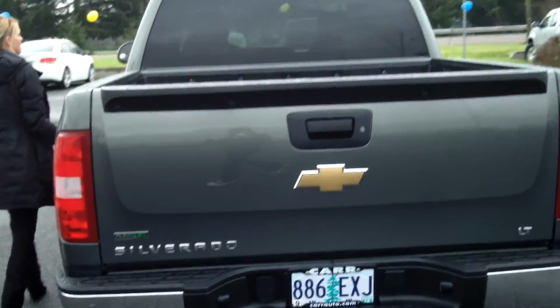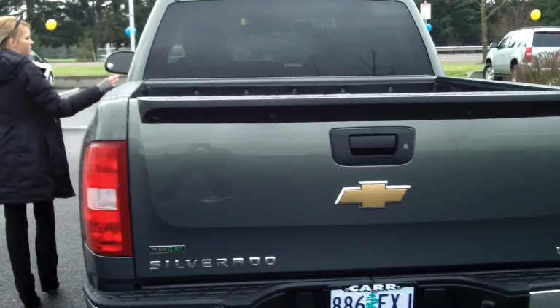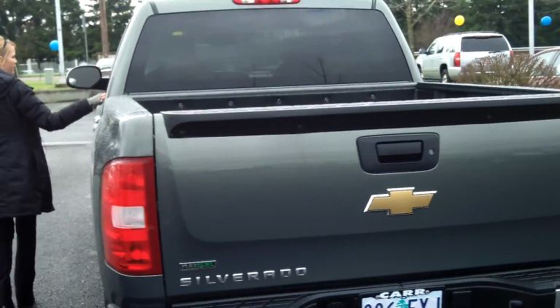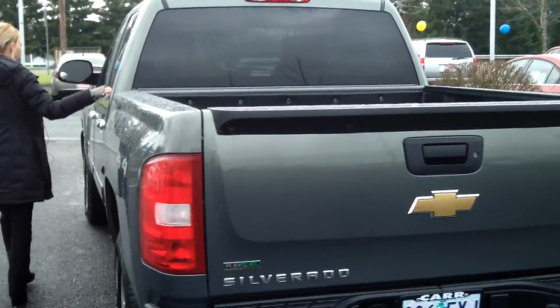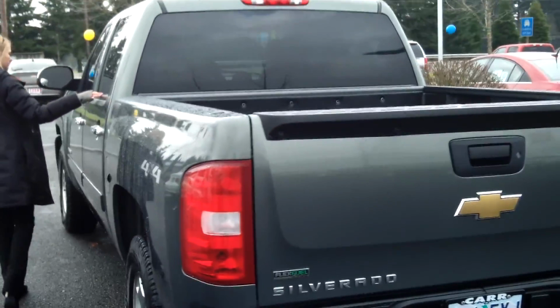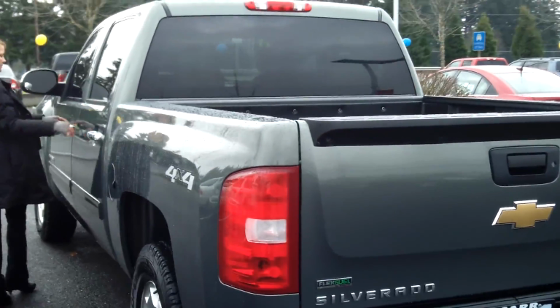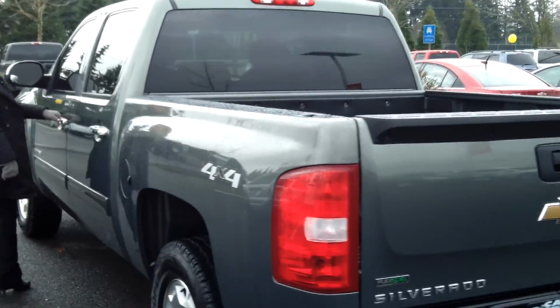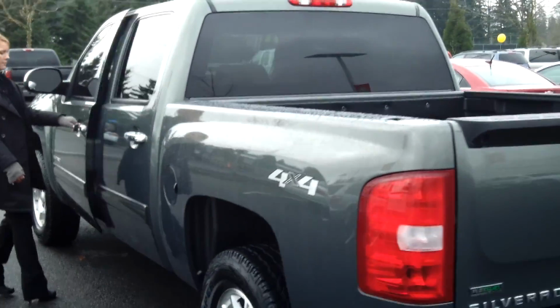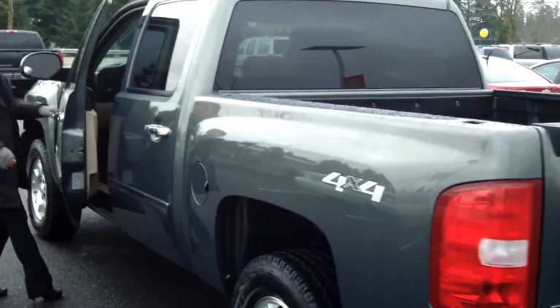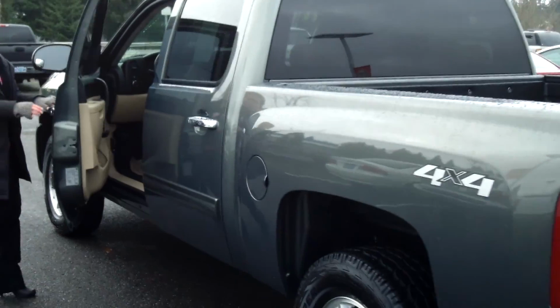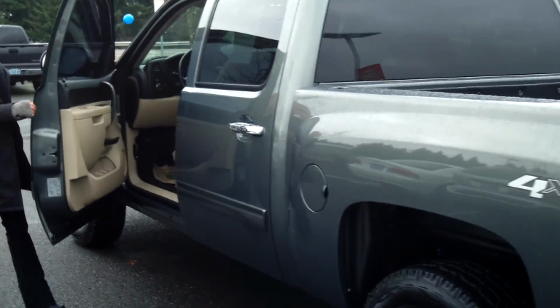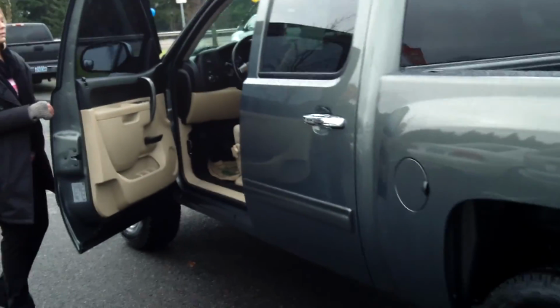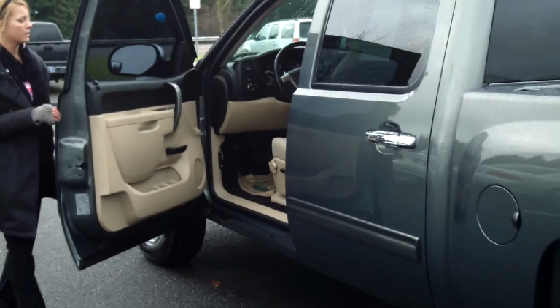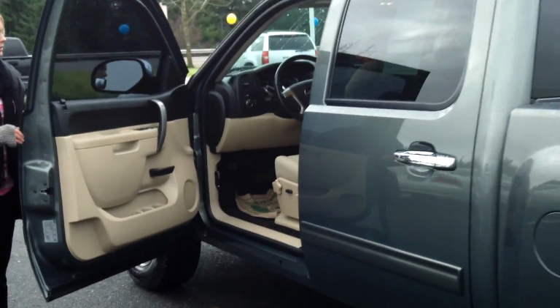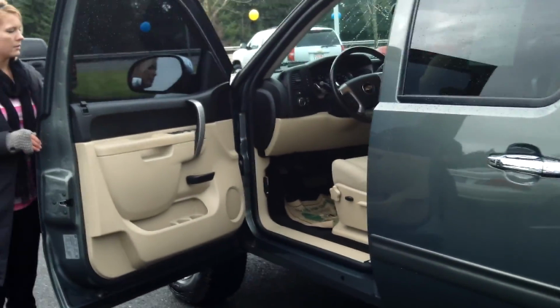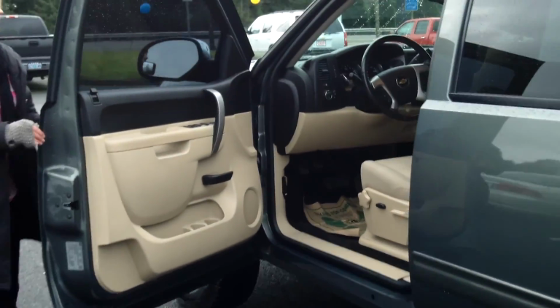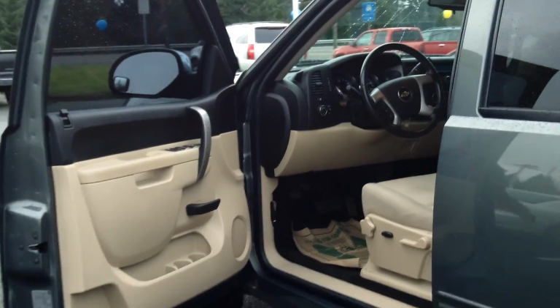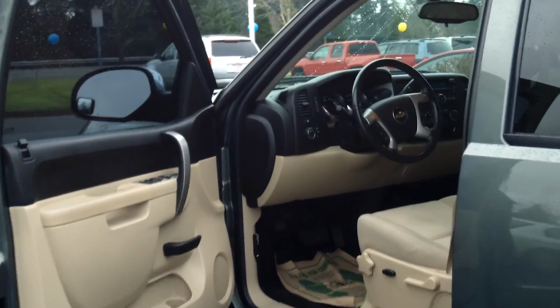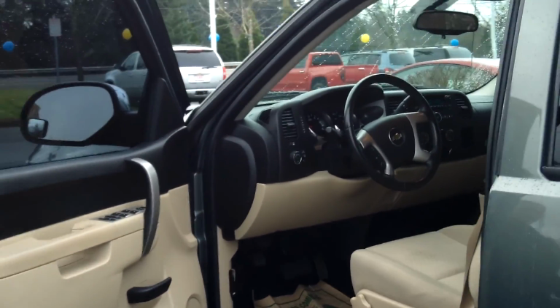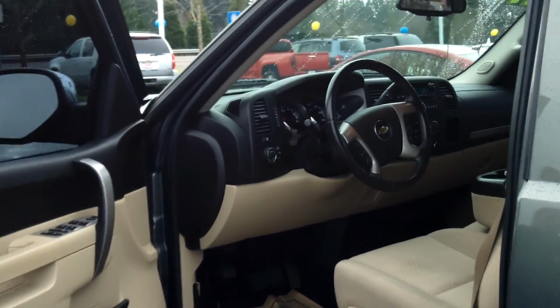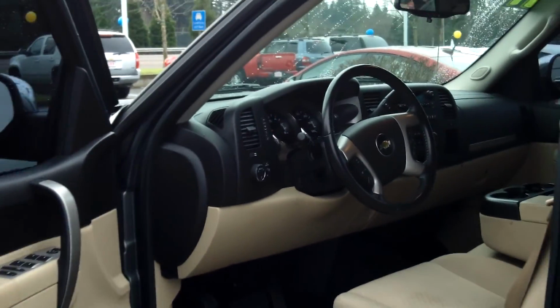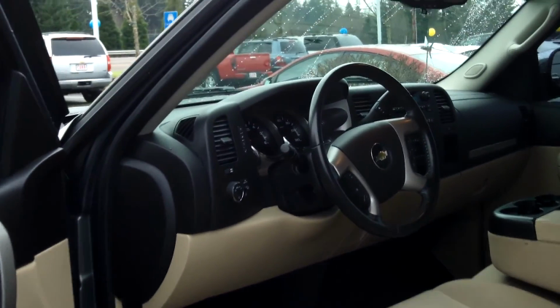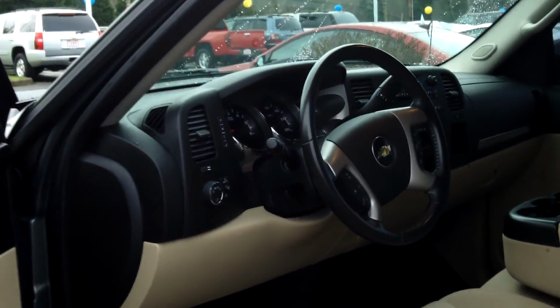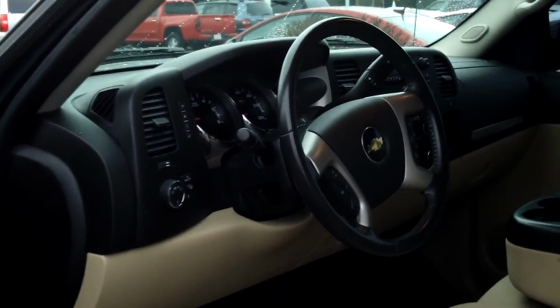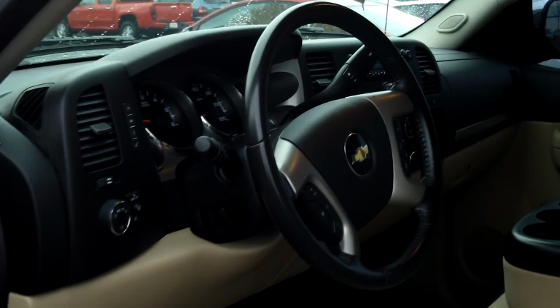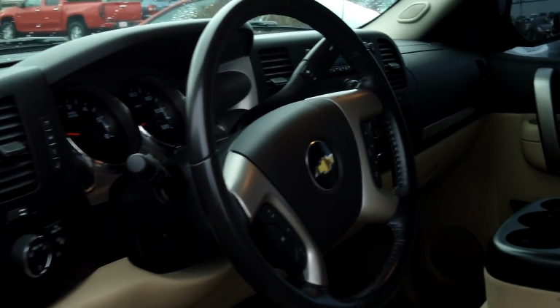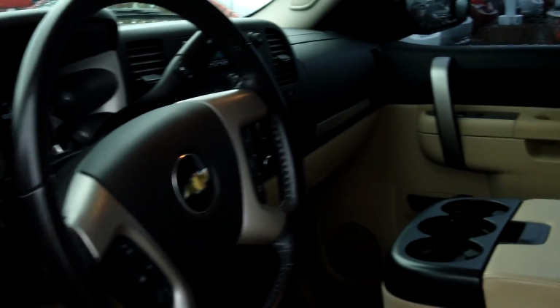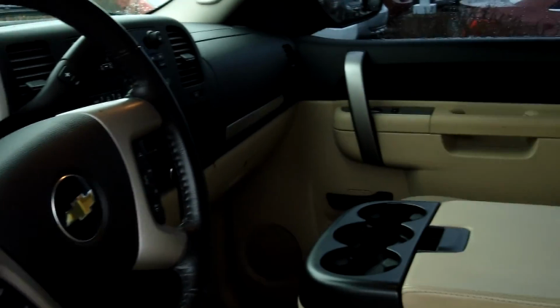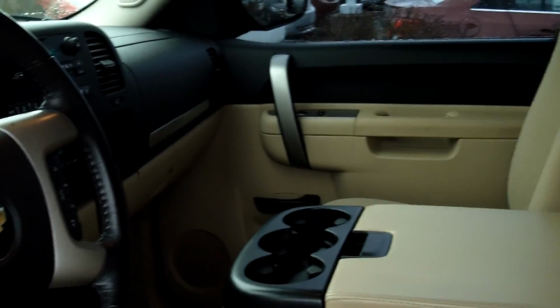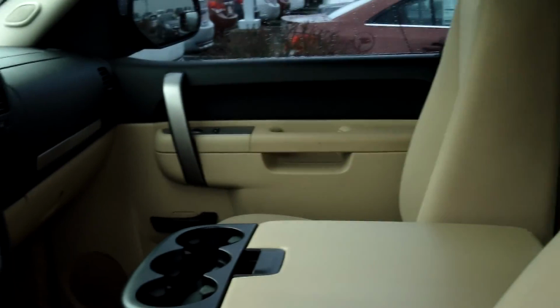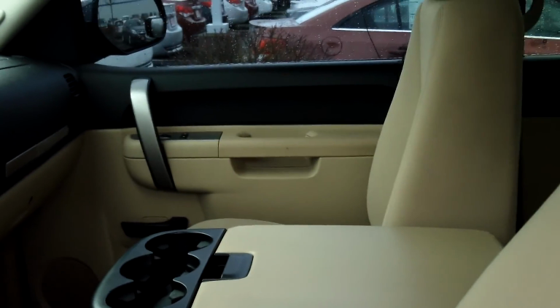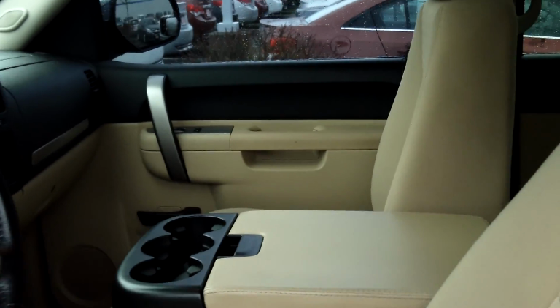It also has privacy glass, power windows, power door locks, power seats, and single disc CD.